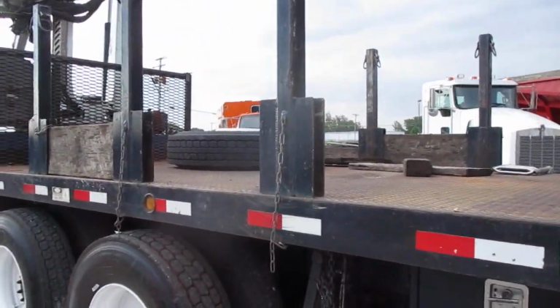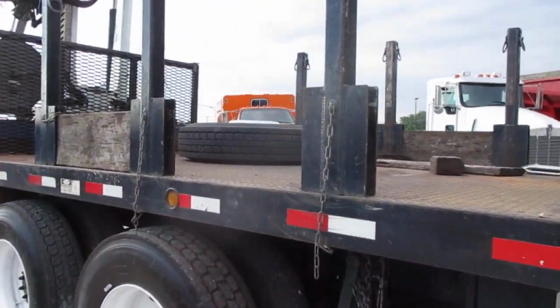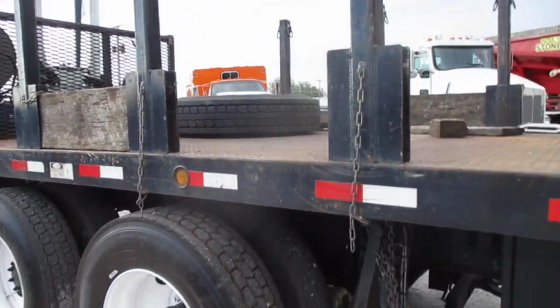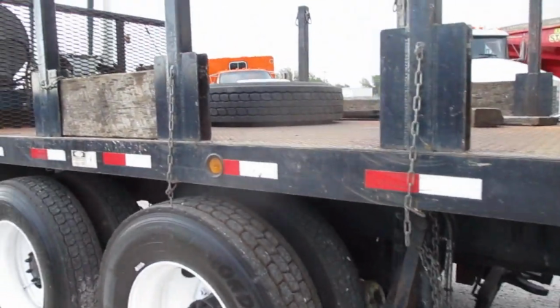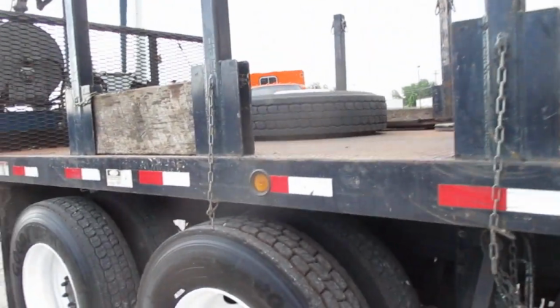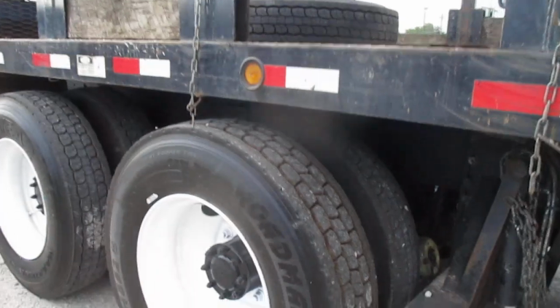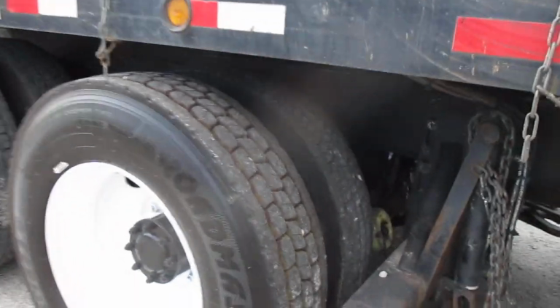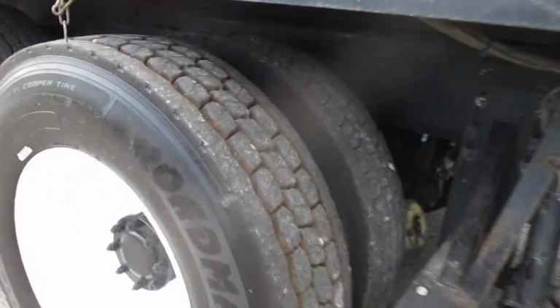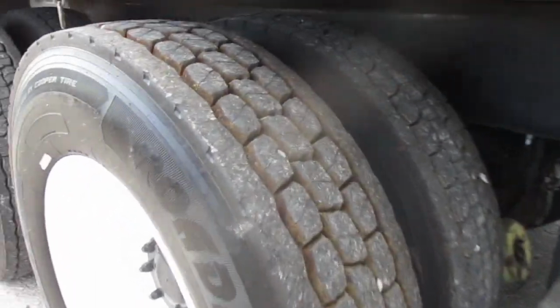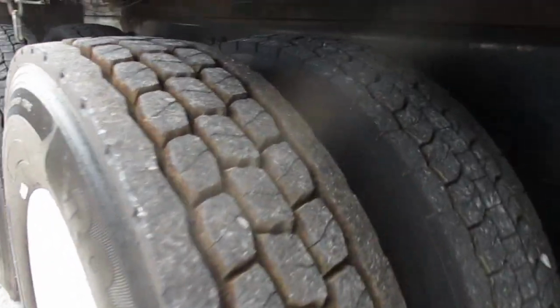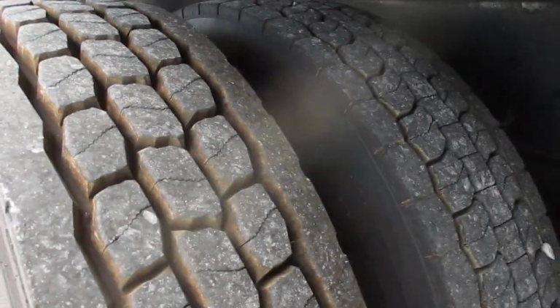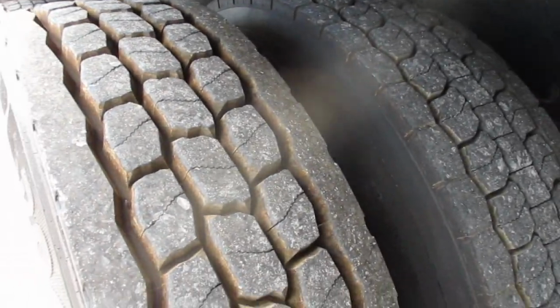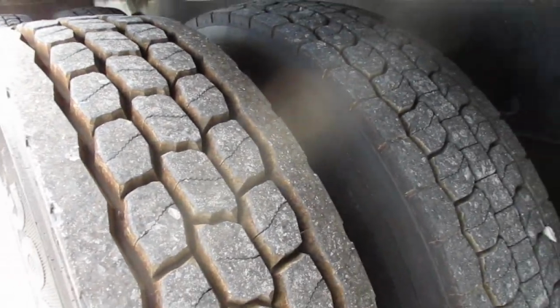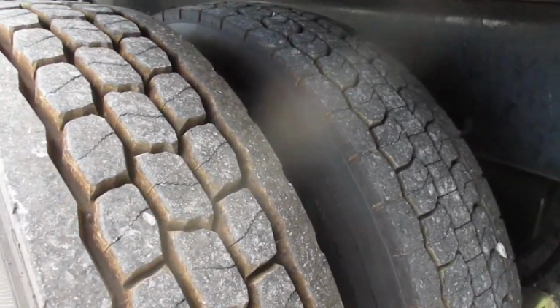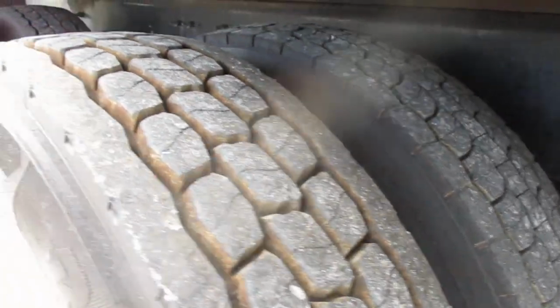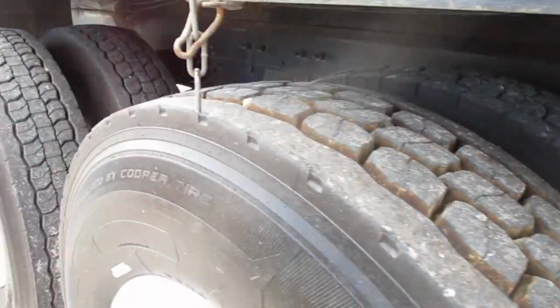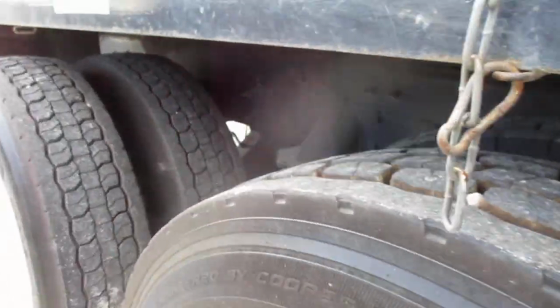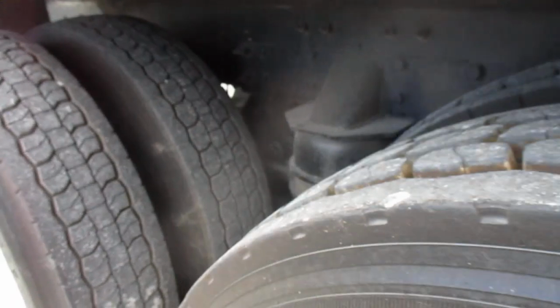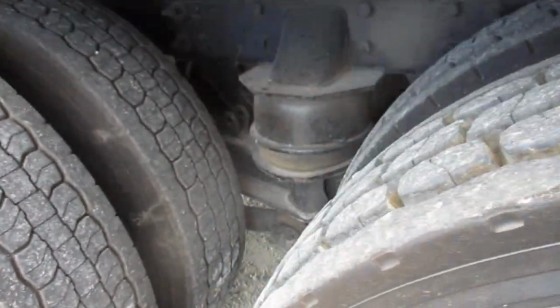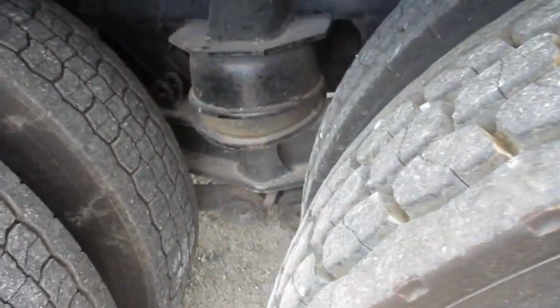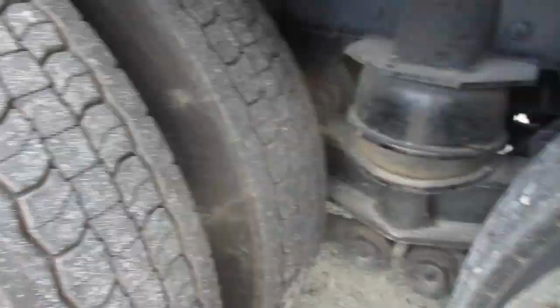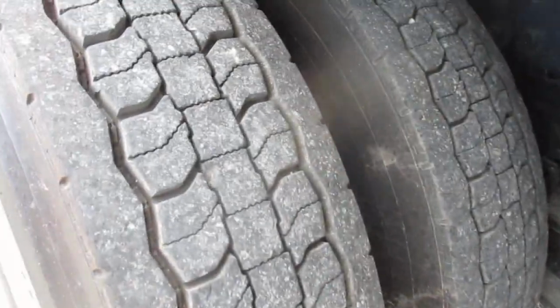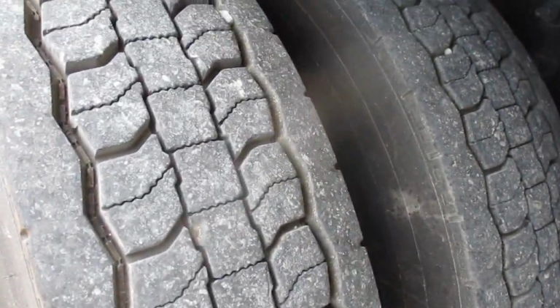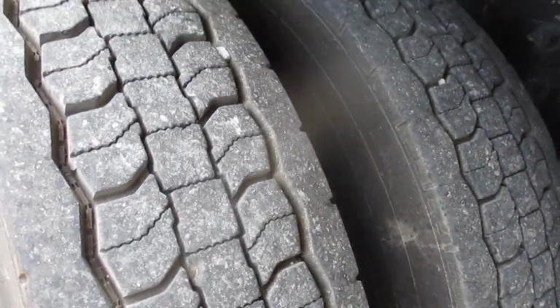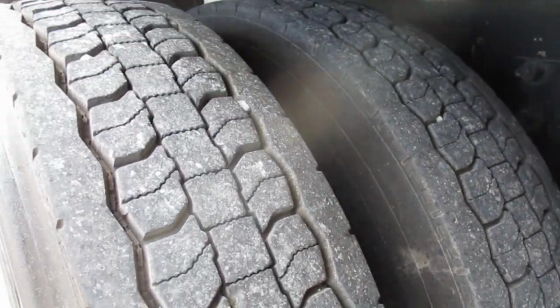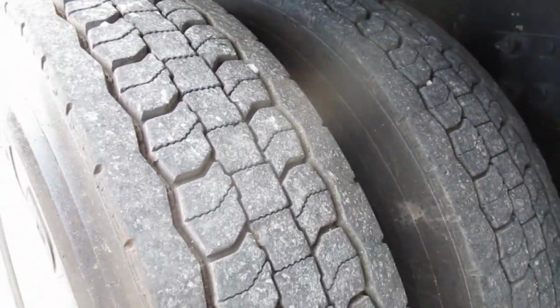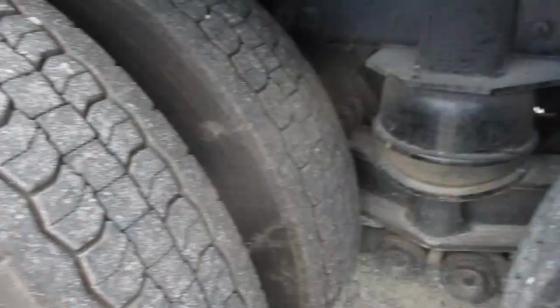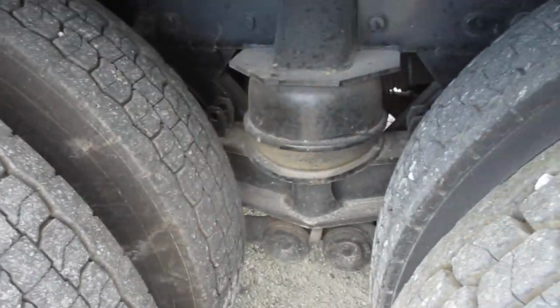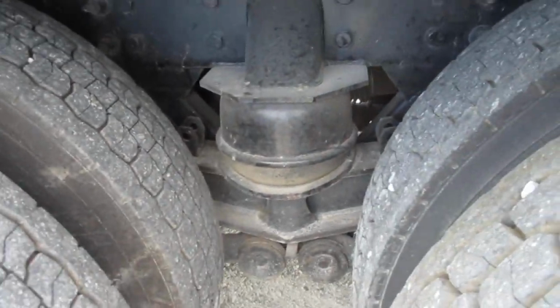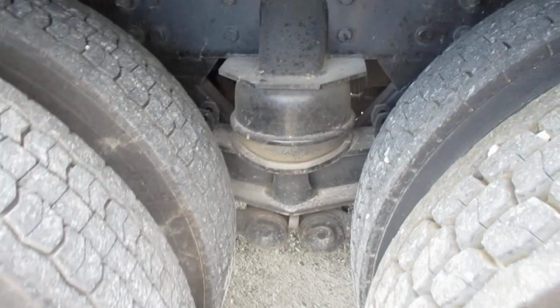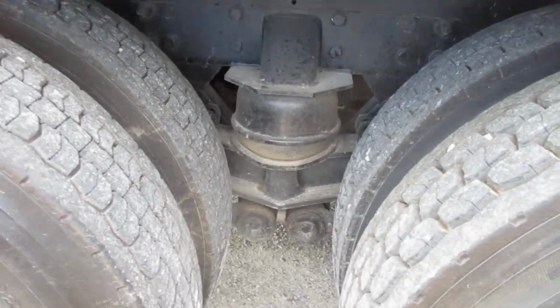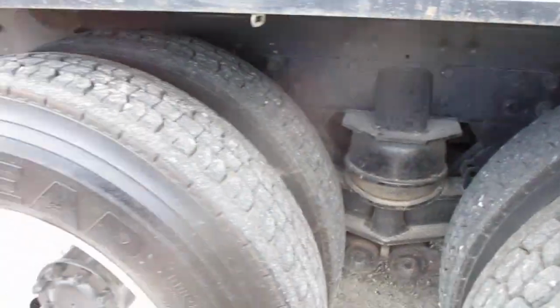And we've got the knuckle boom on the back. Great tread all the way around, fresh rubber. This in here has an air ride suspension. Nice.